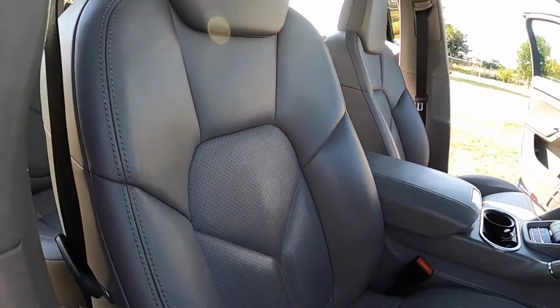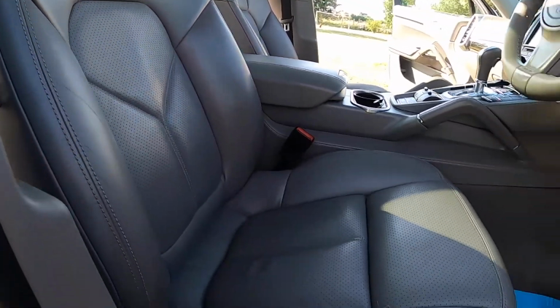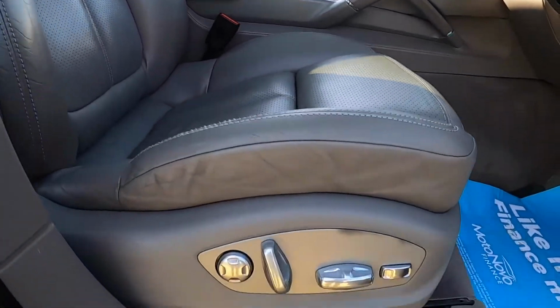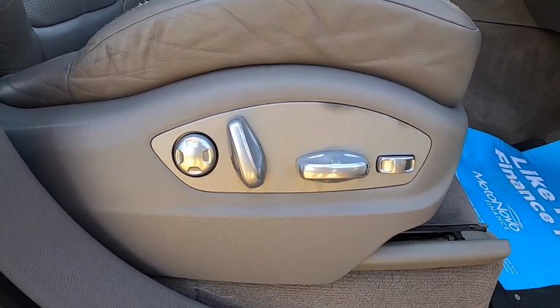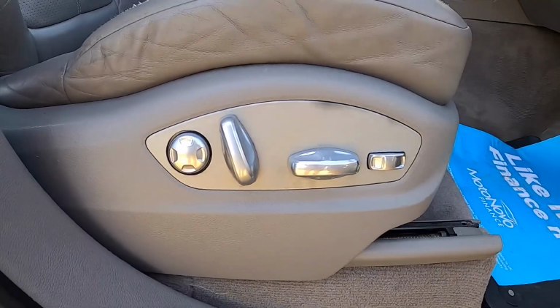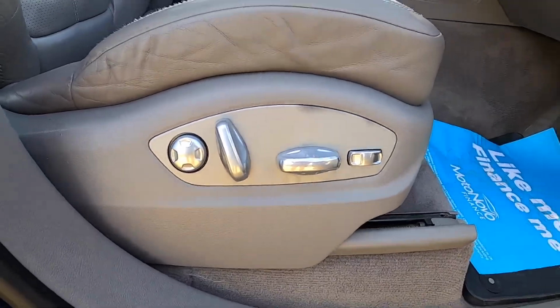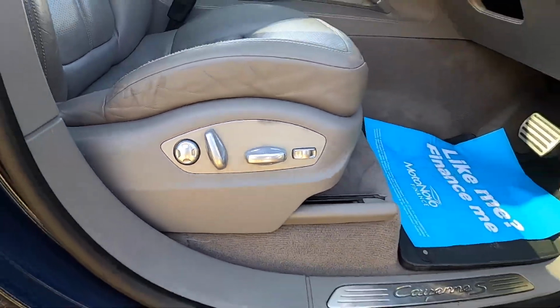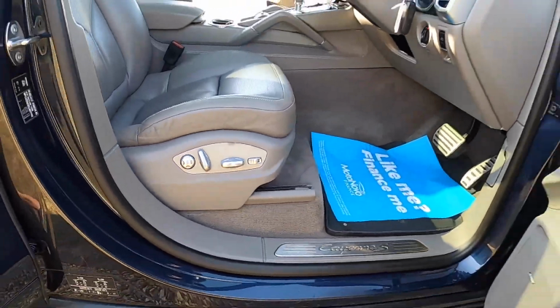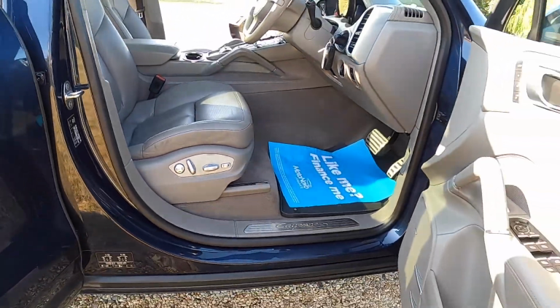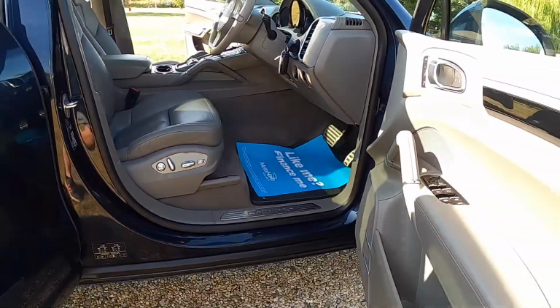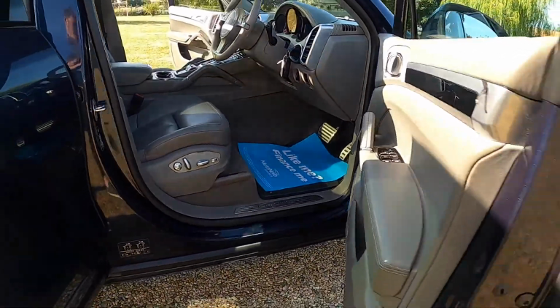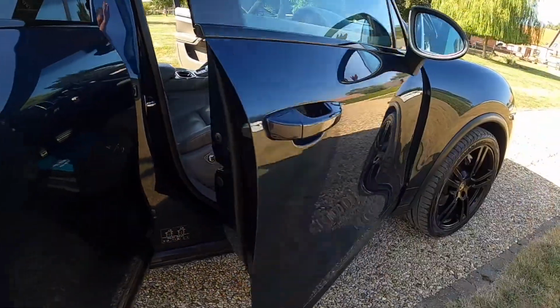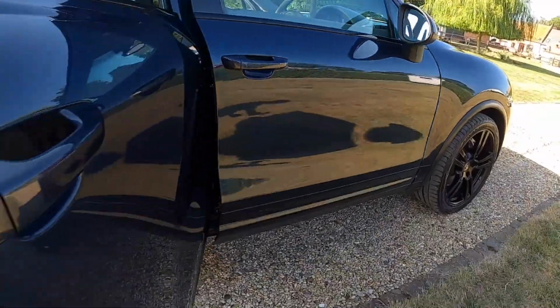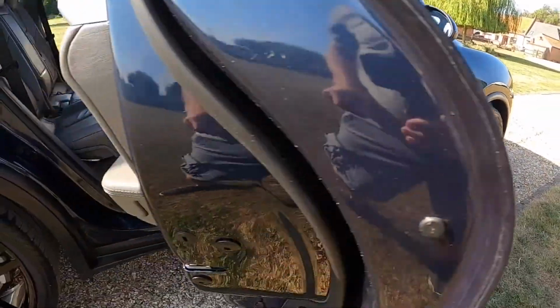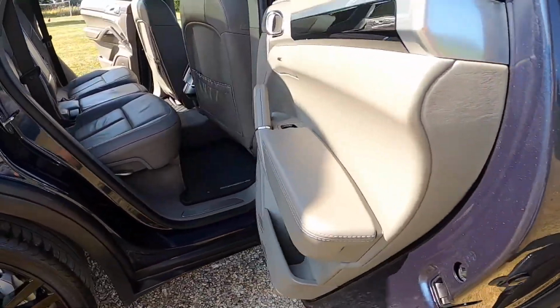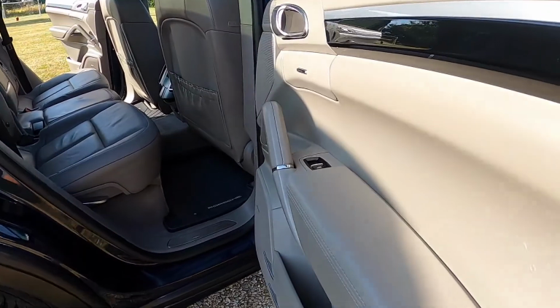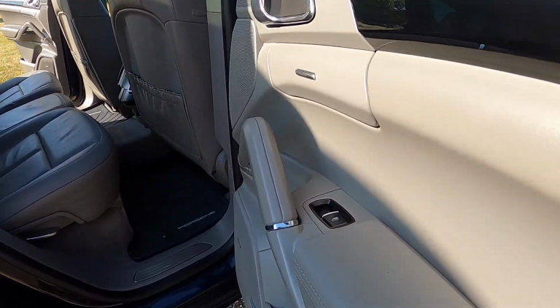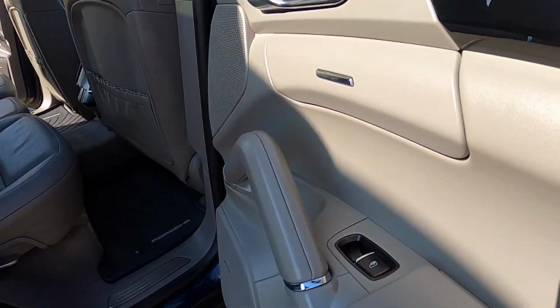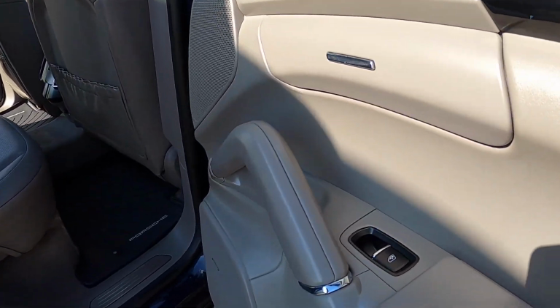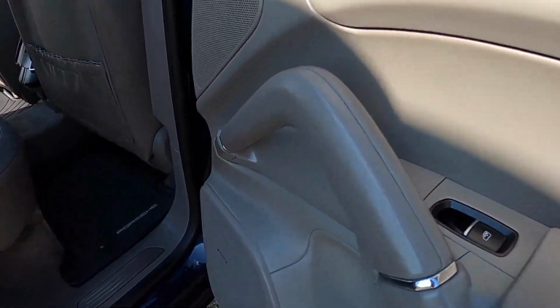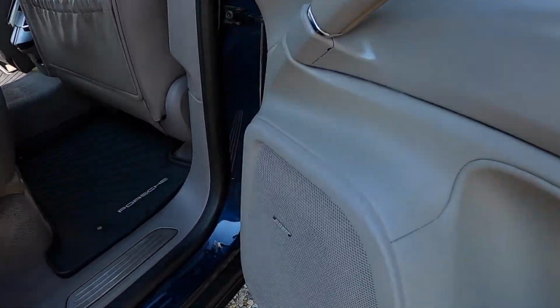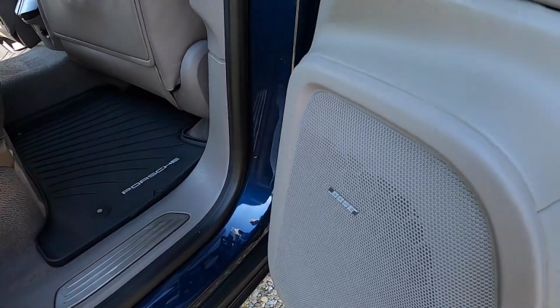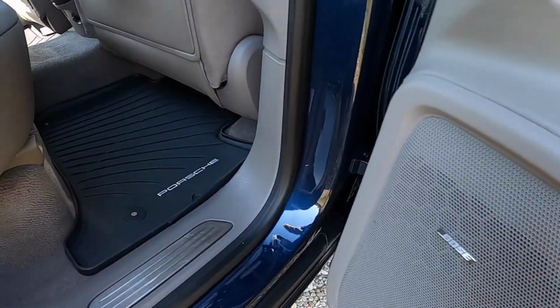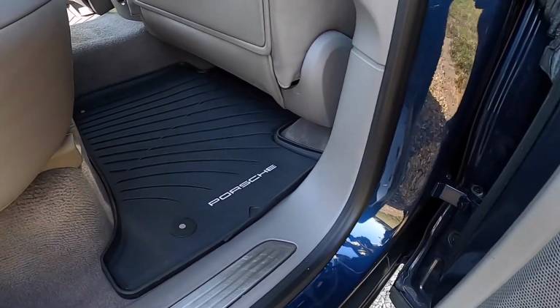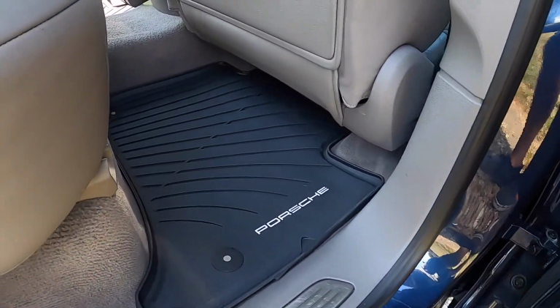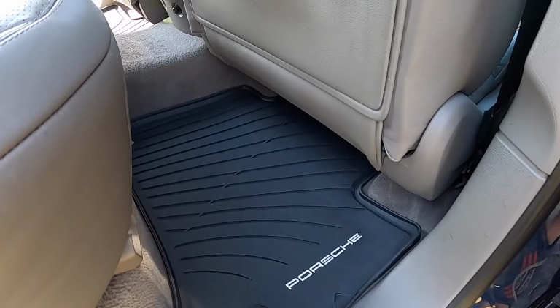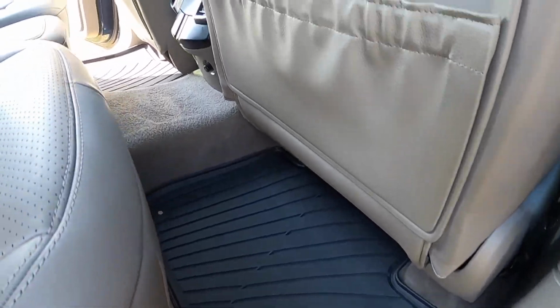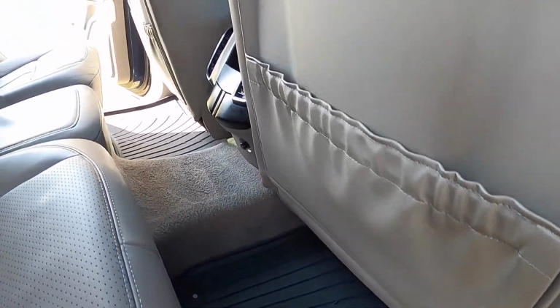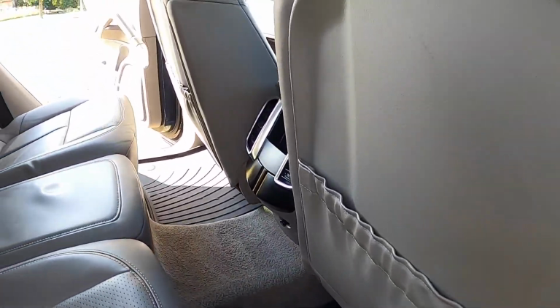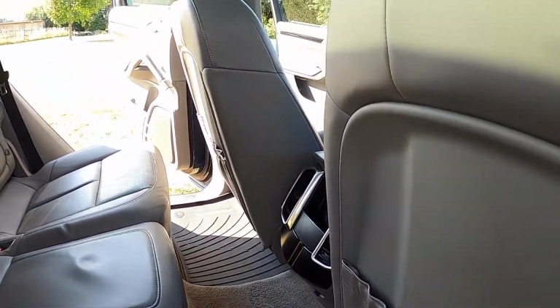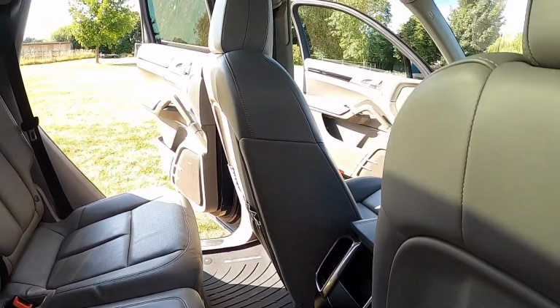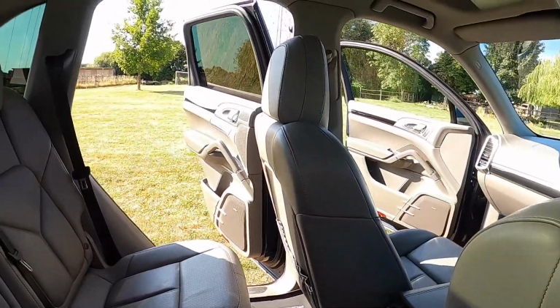These seats have got the adaptive sport seats with comfort memory package, and it's got Porsche floor mats fitted all around.